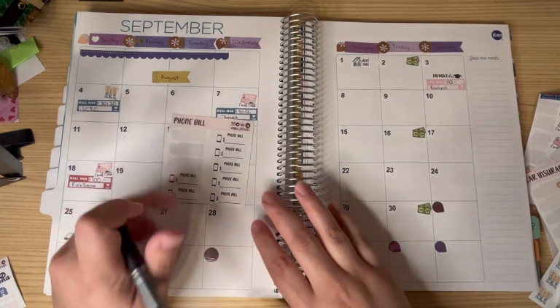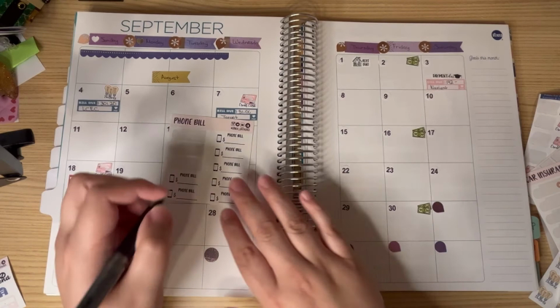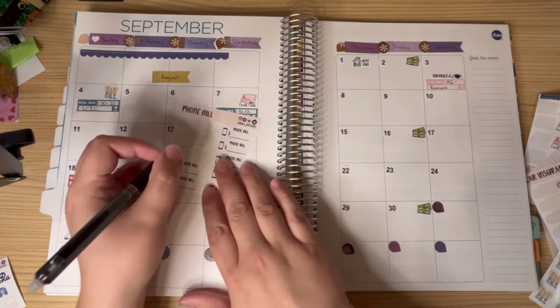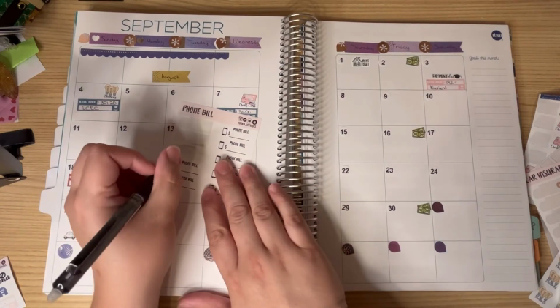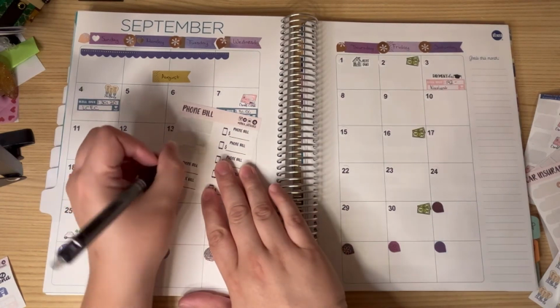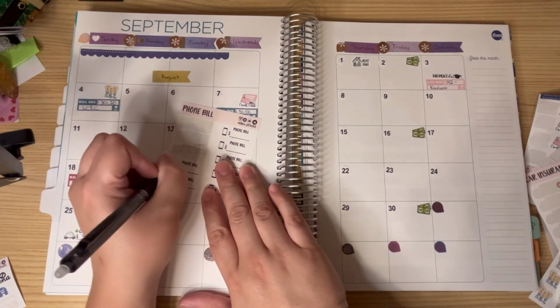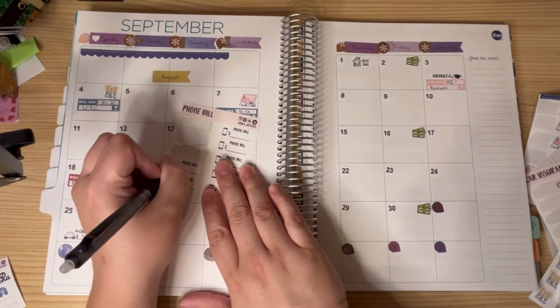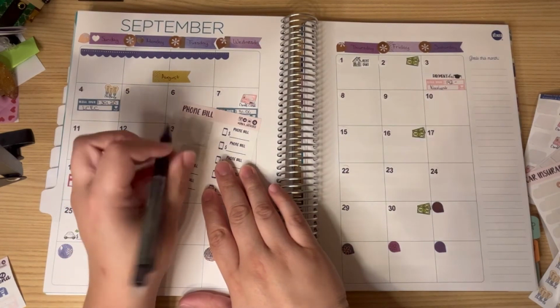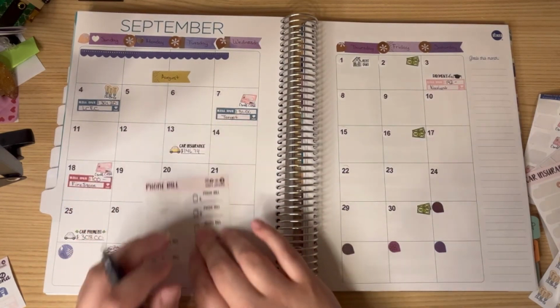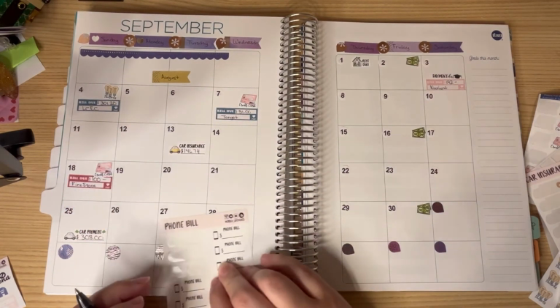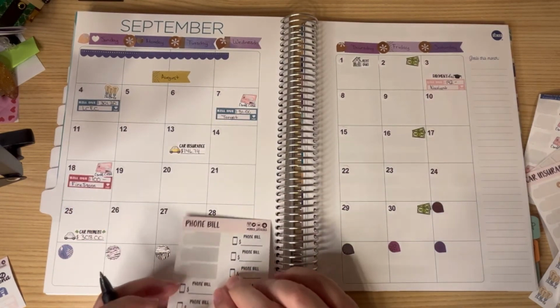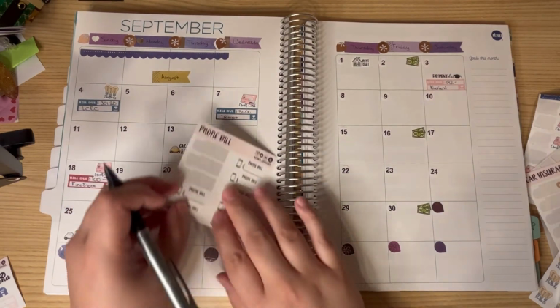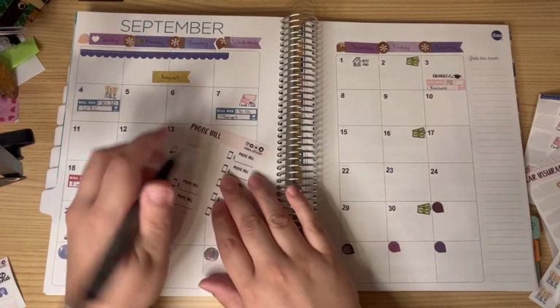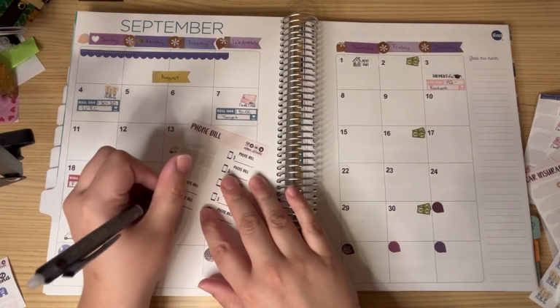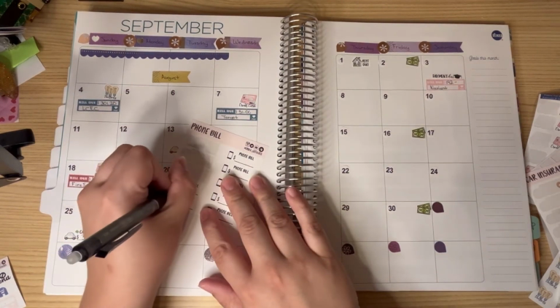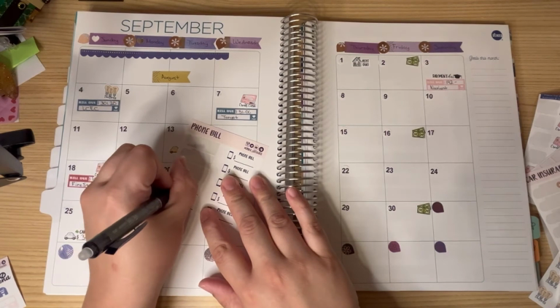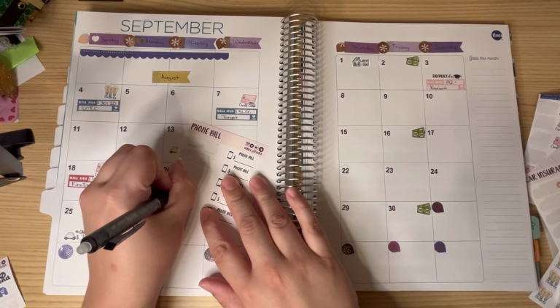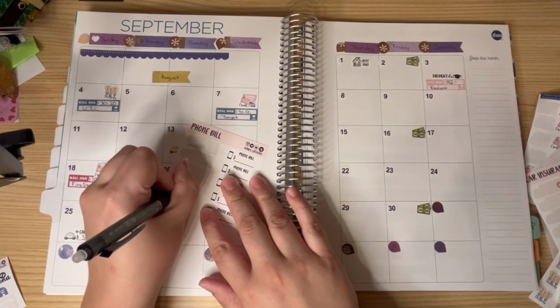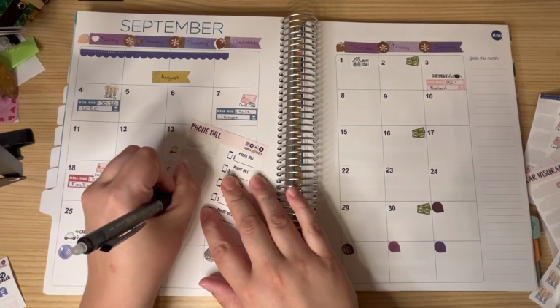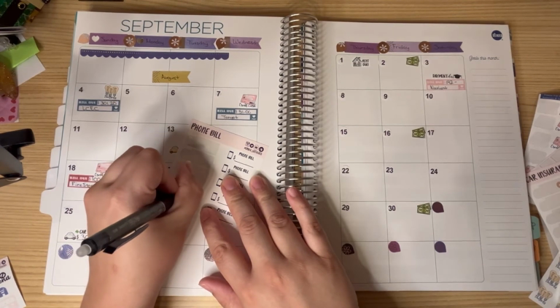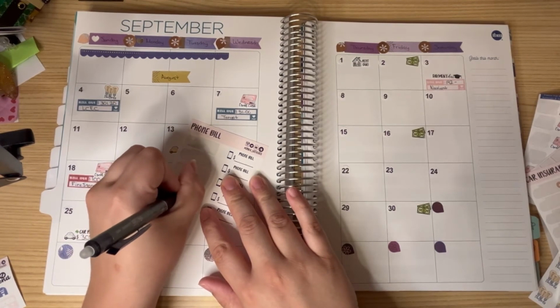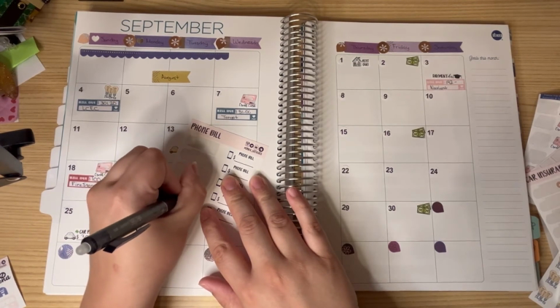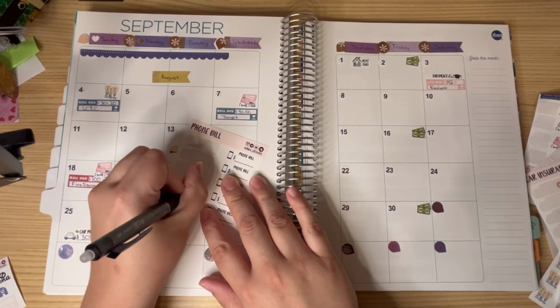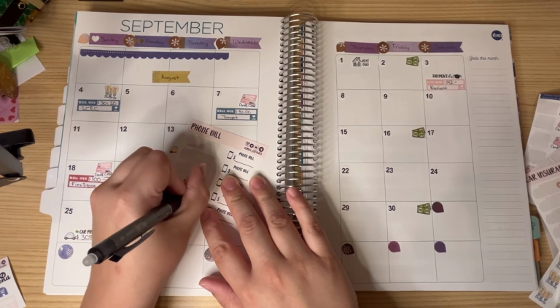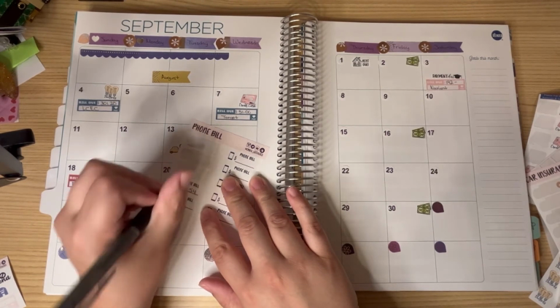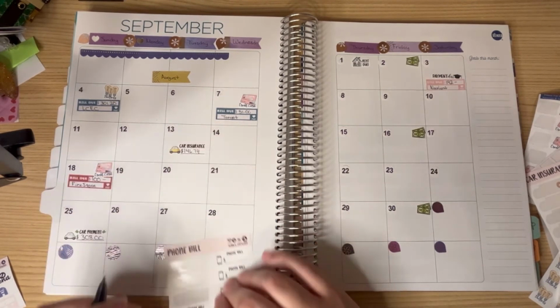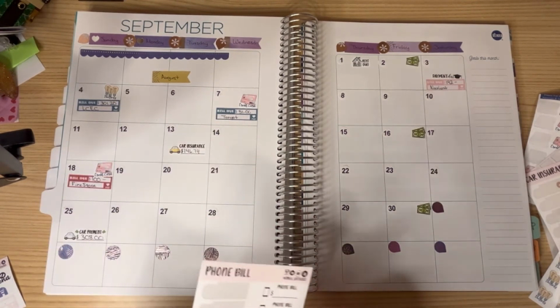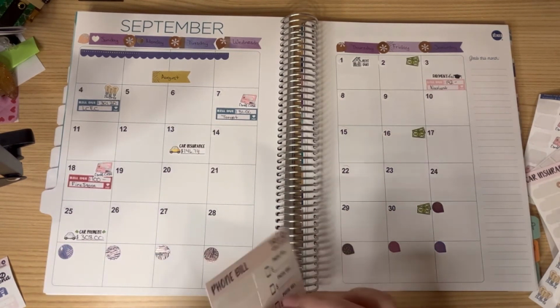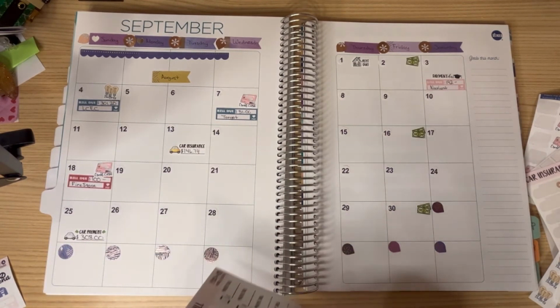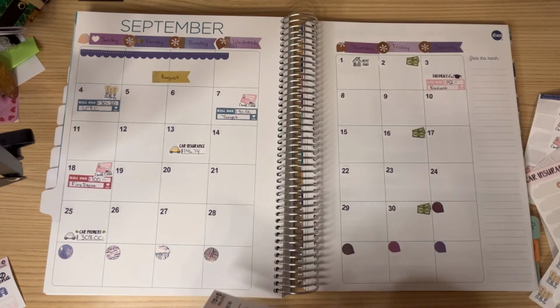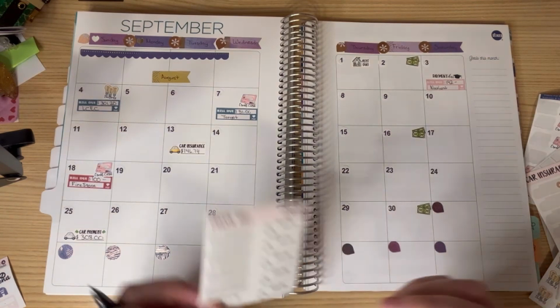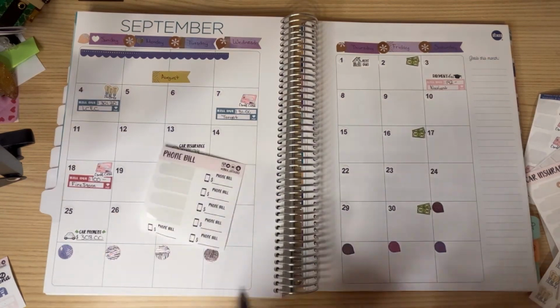Then we have my Verizon bill, which I believe is going to be $86.54. I haven't gotten the bill yet, but it's been like that for the last two months, so.